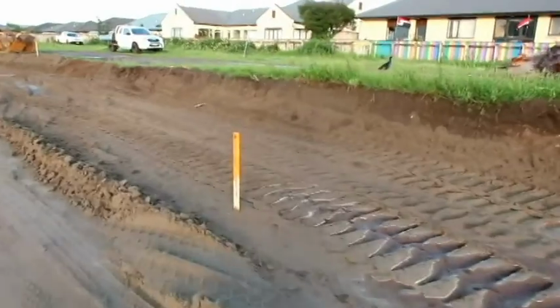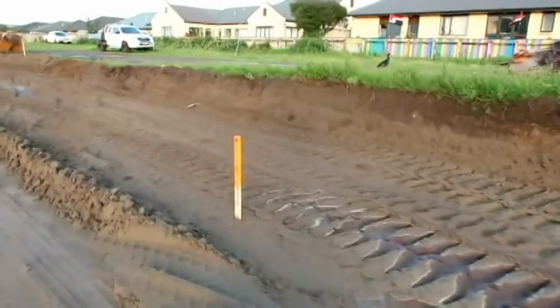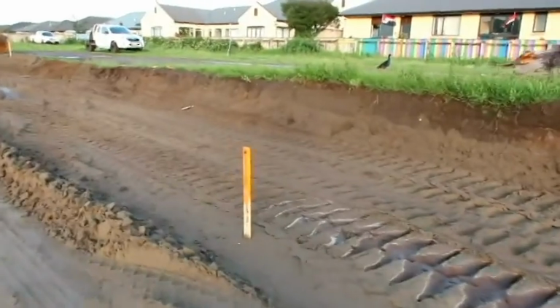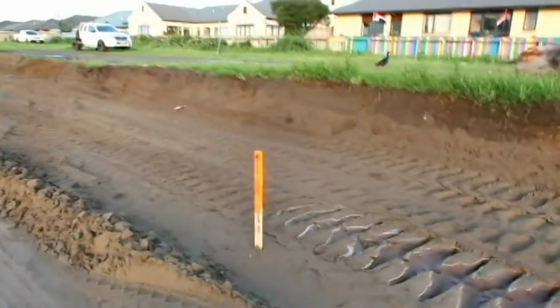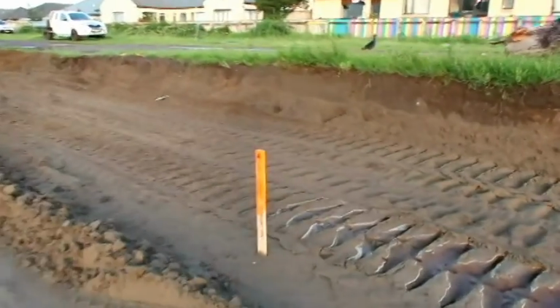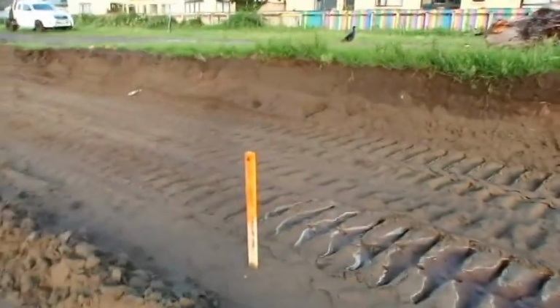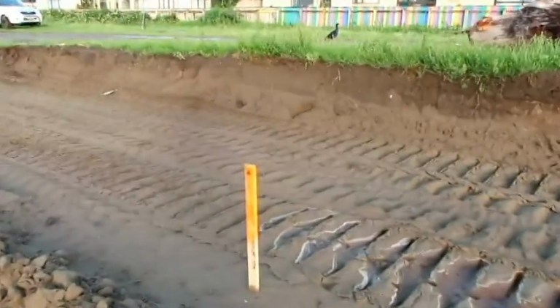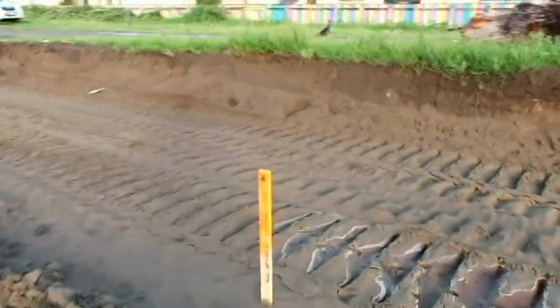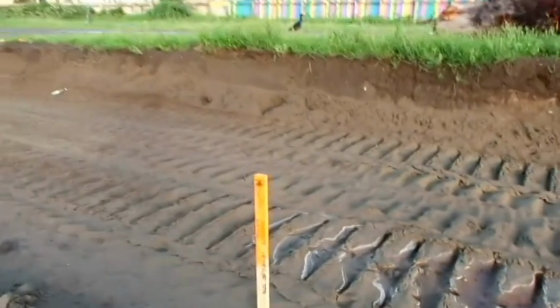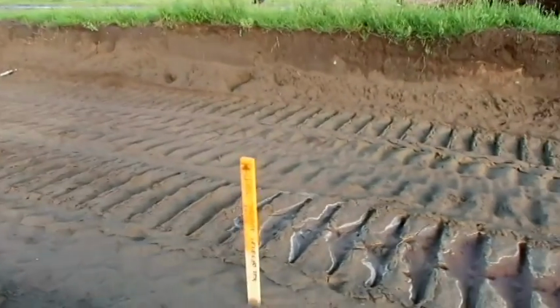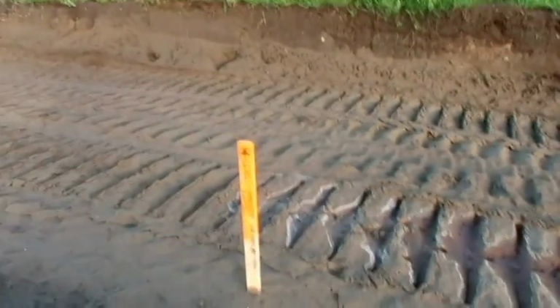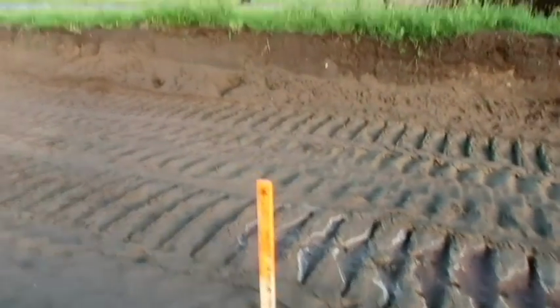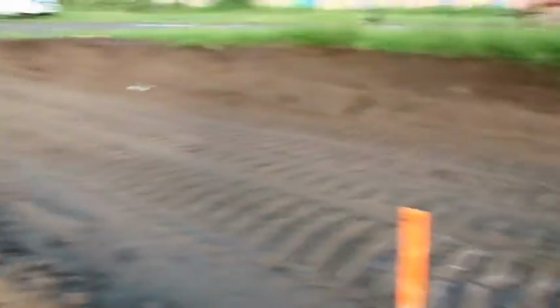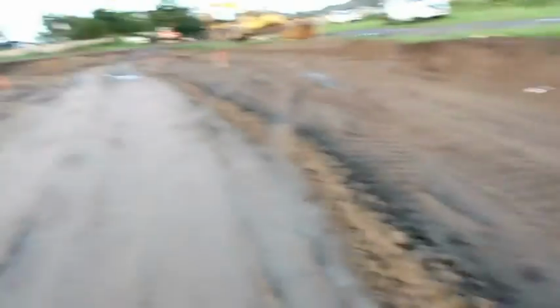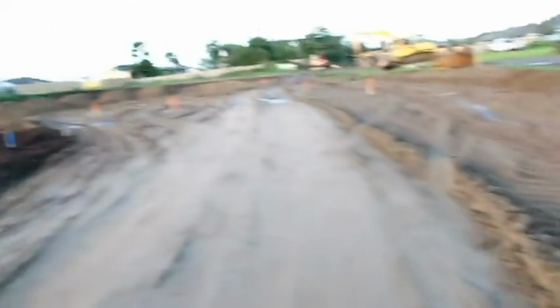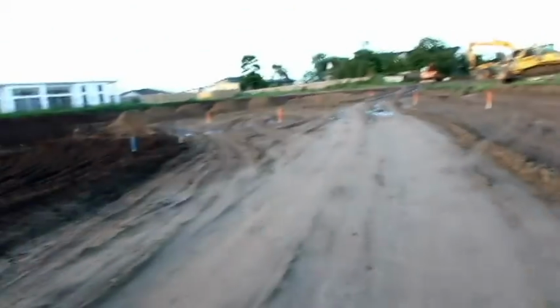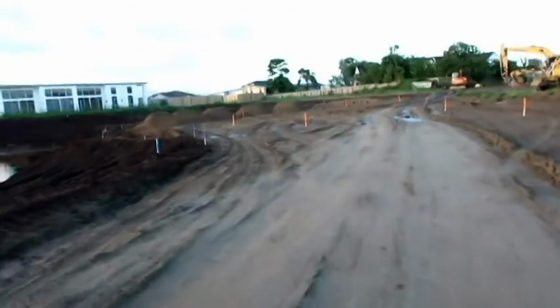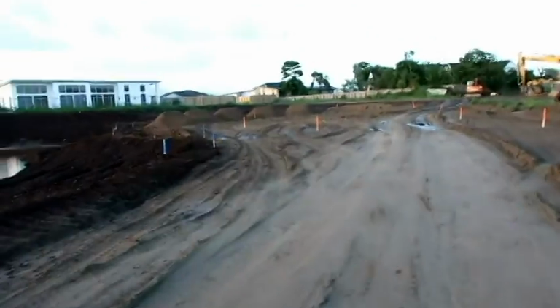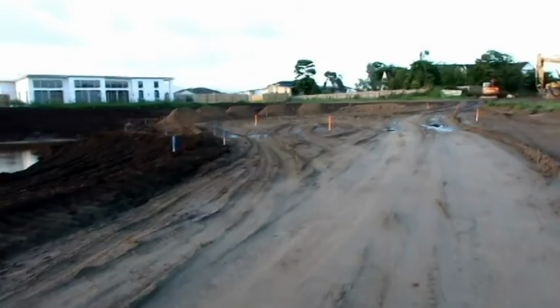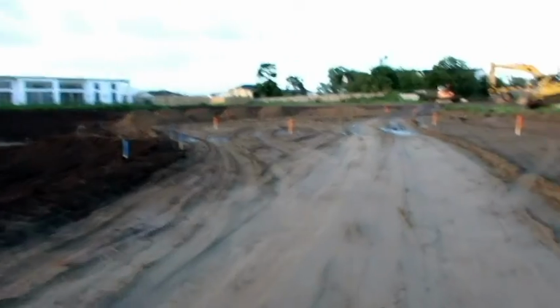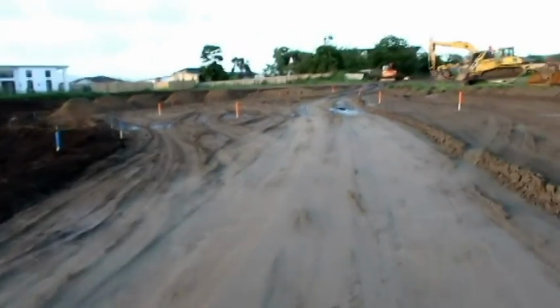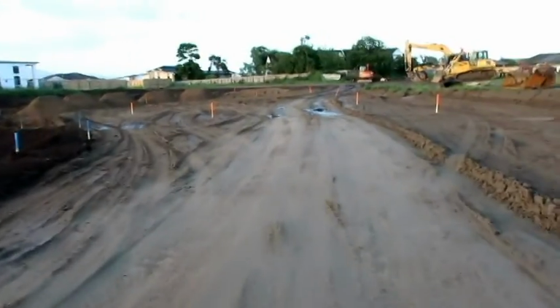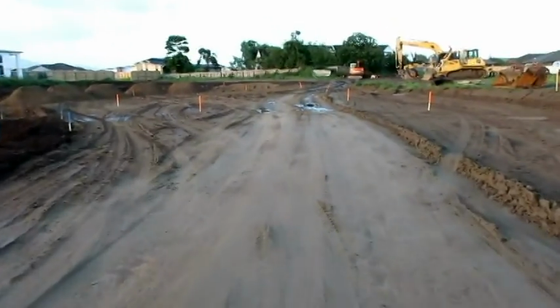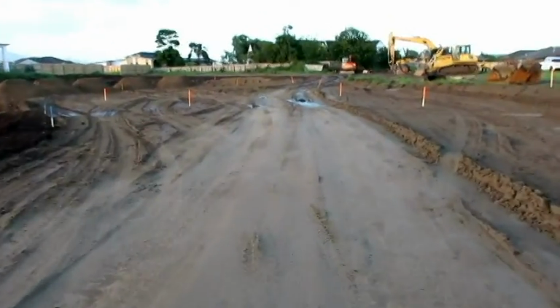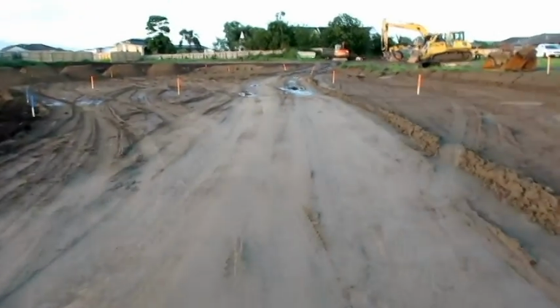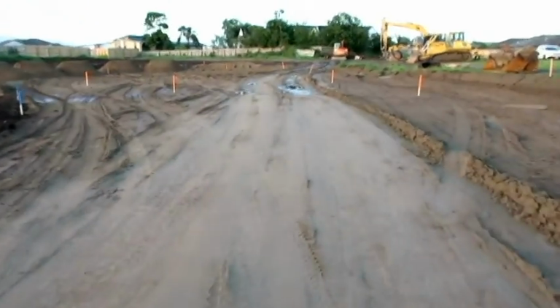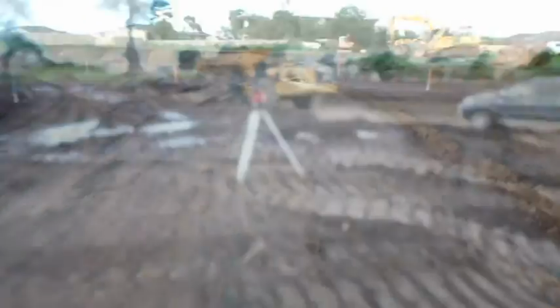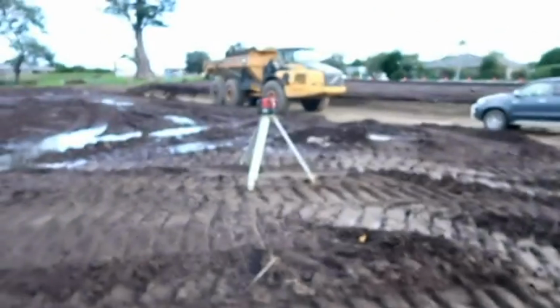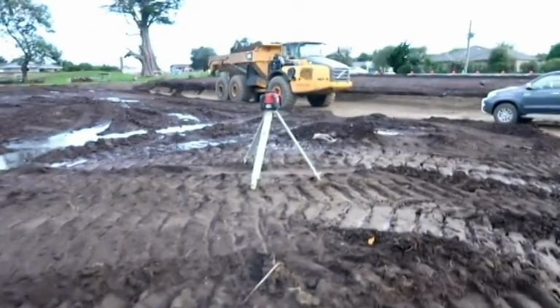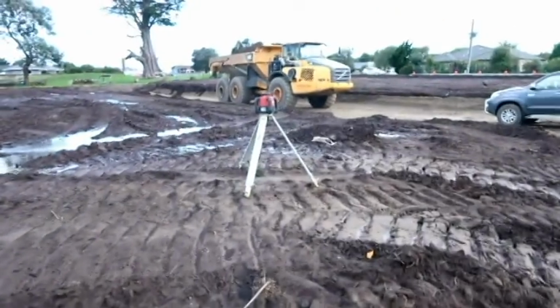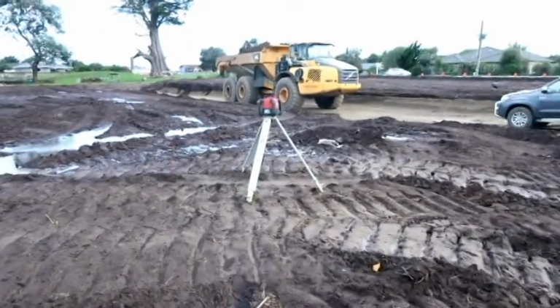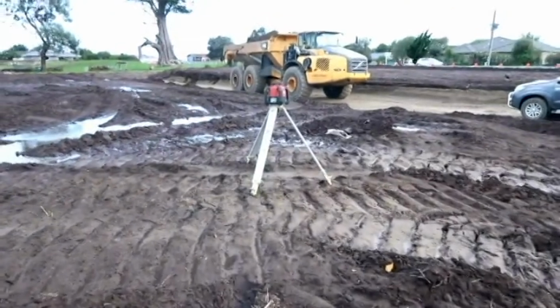We're down a truck because Centennial Highway just south of here is closed, so we're down one truck, but hopefully that won't delay us too much.